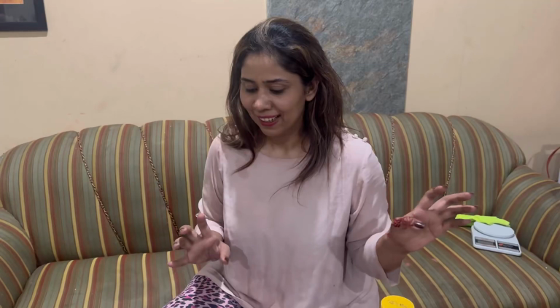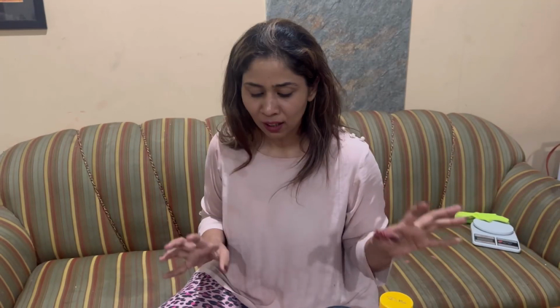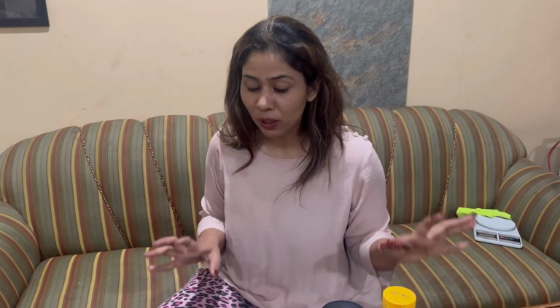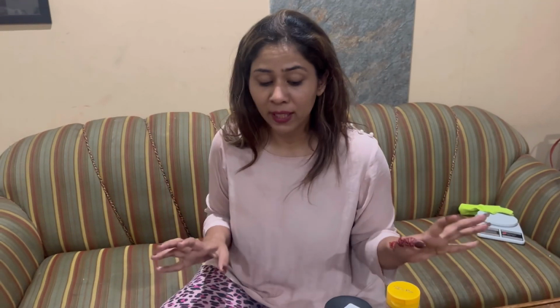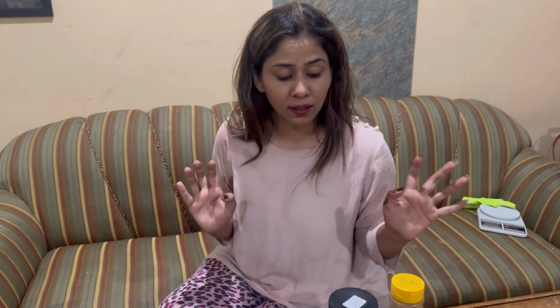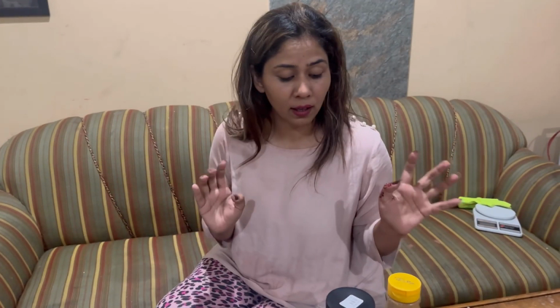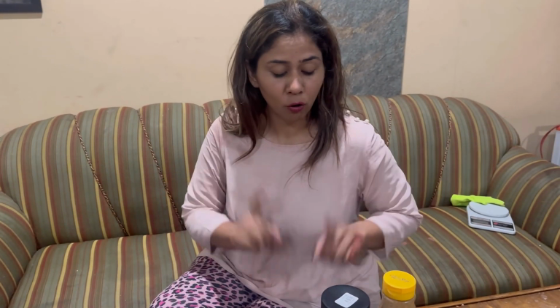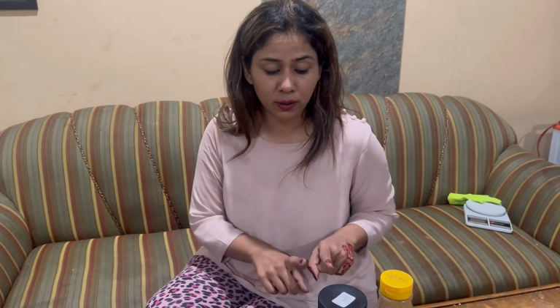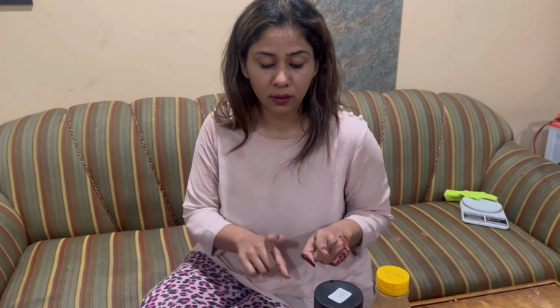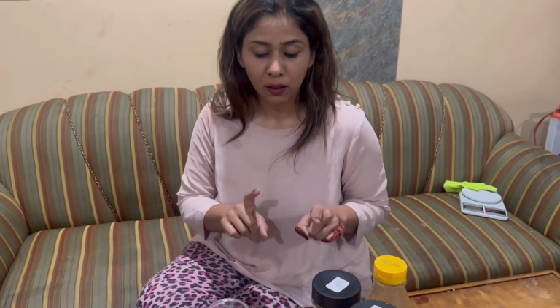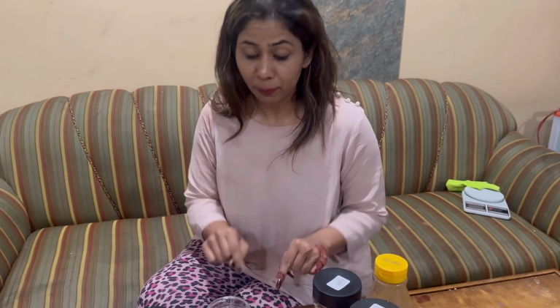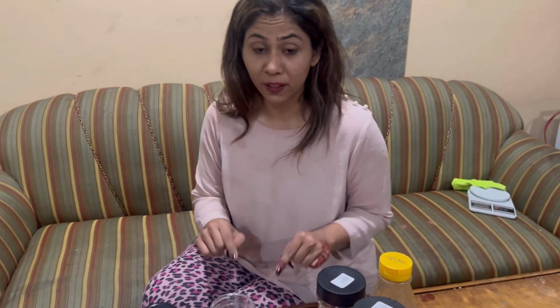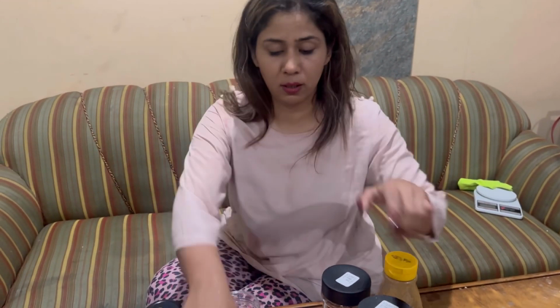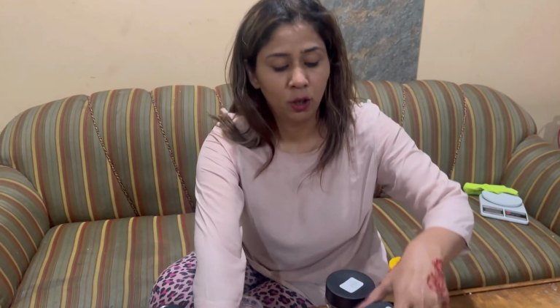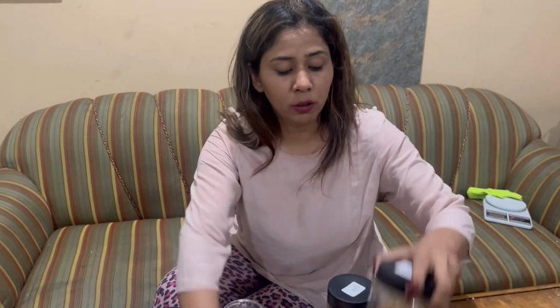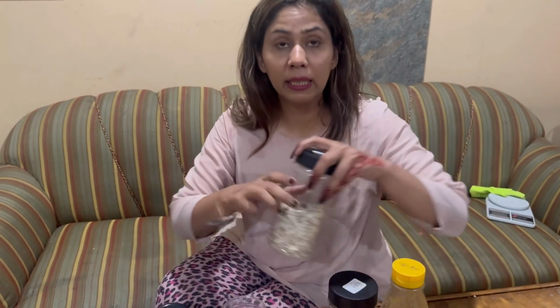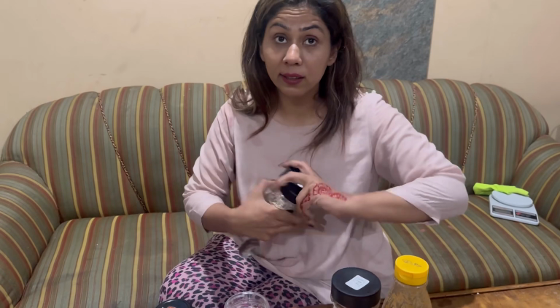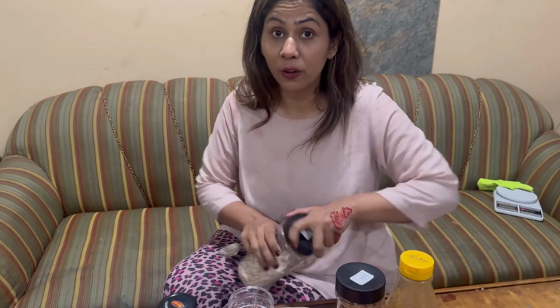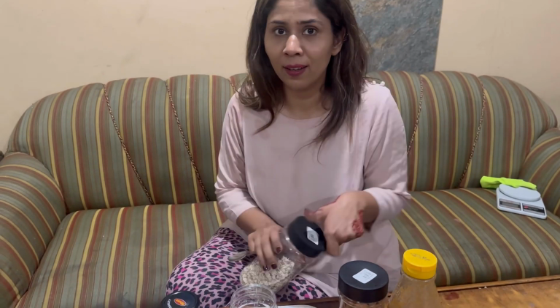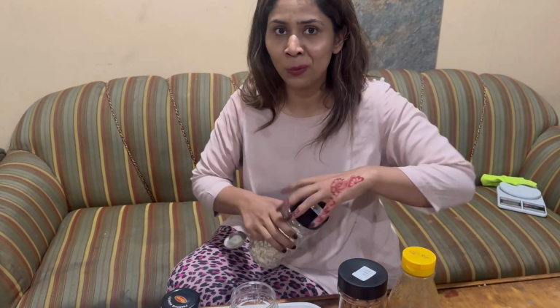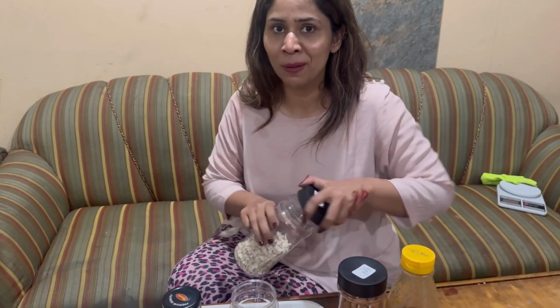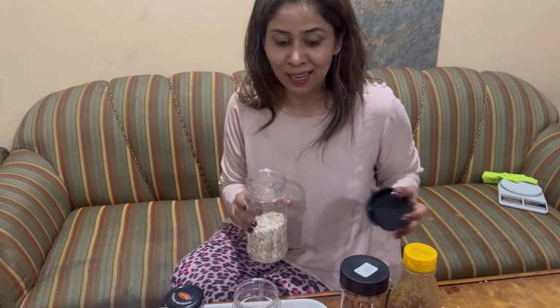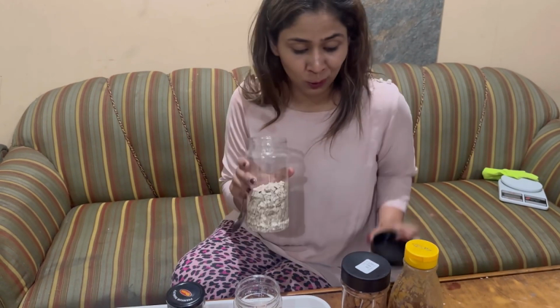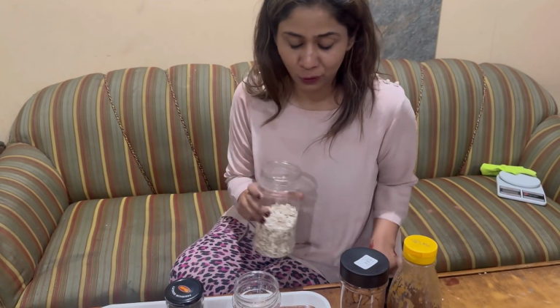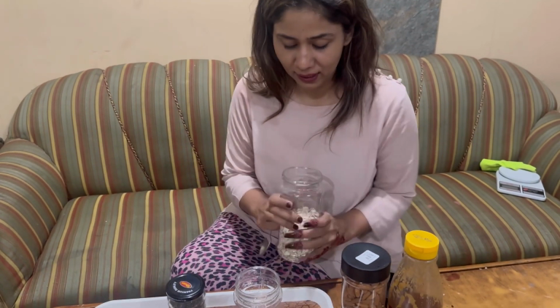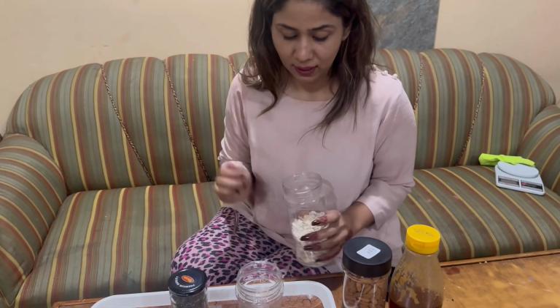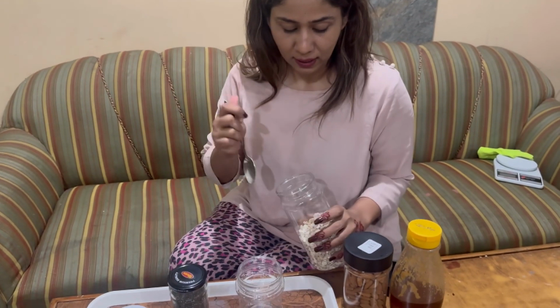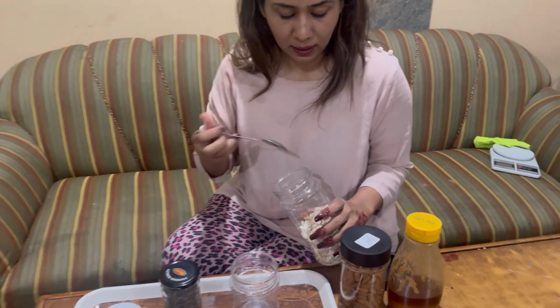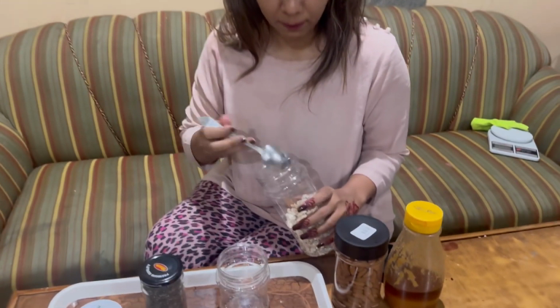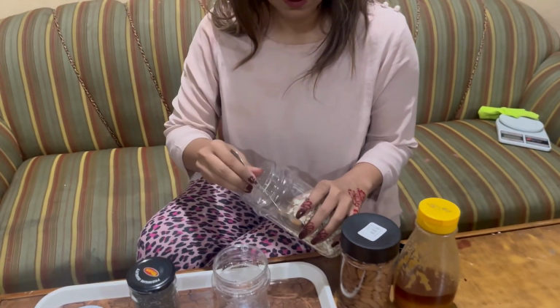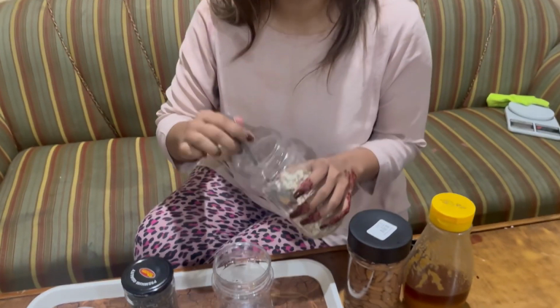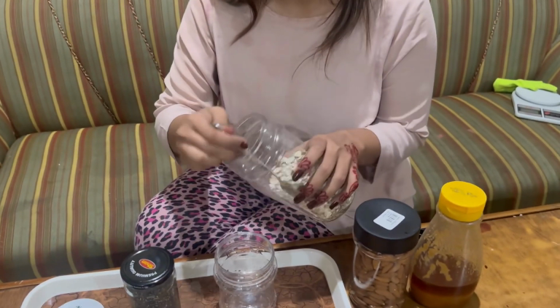Today we are going to make oats breakfast. I have cooked it recently and I would recommend that you should try it.